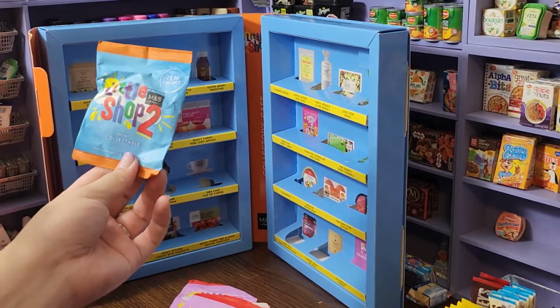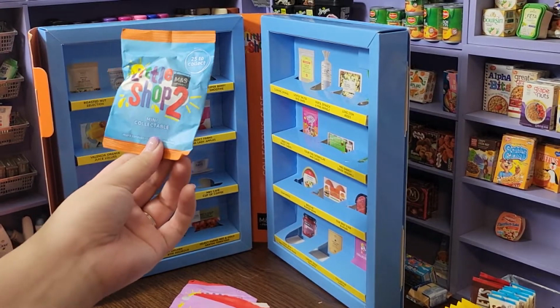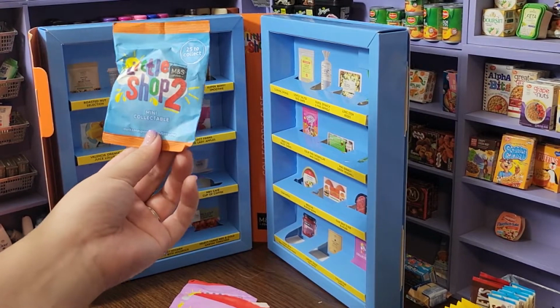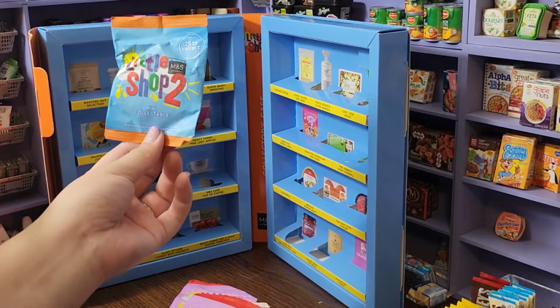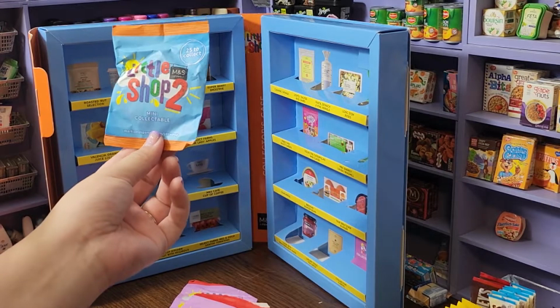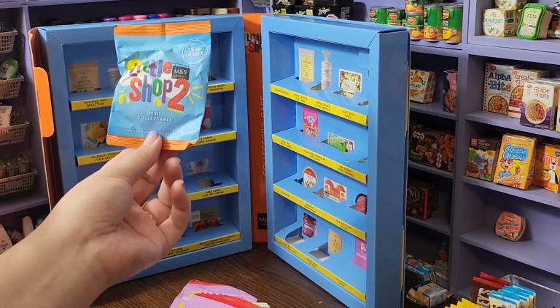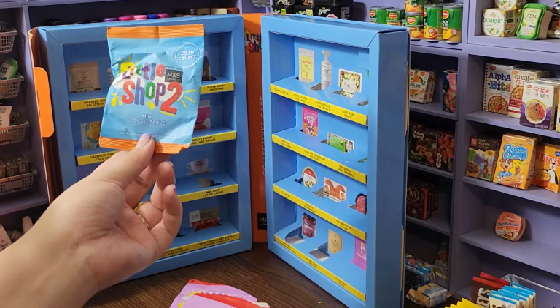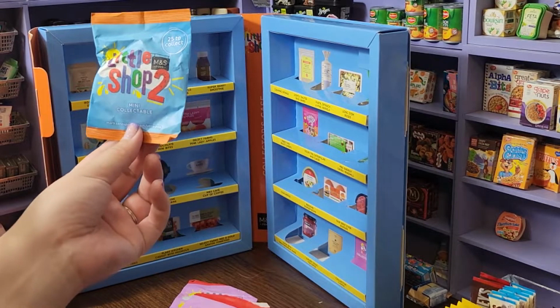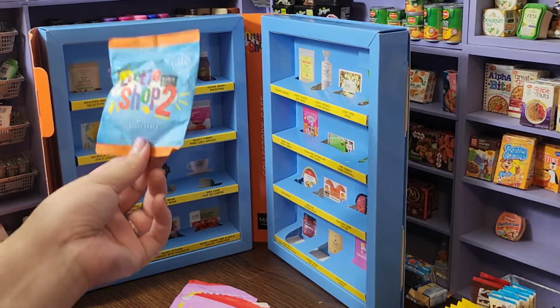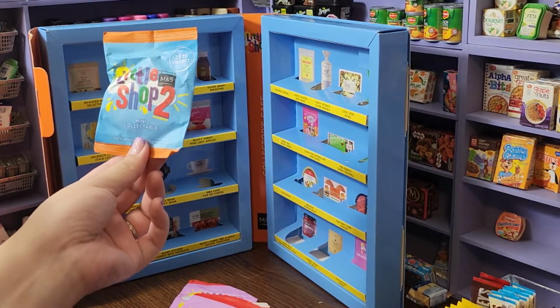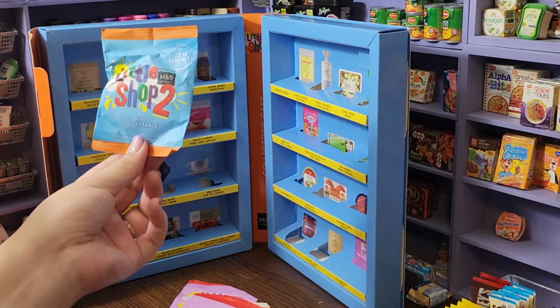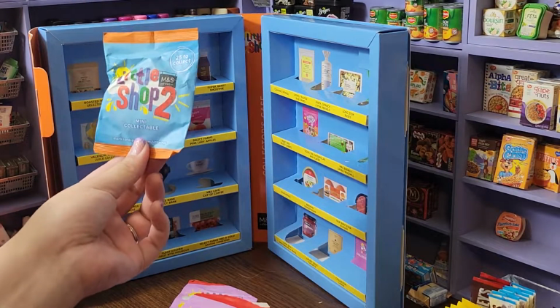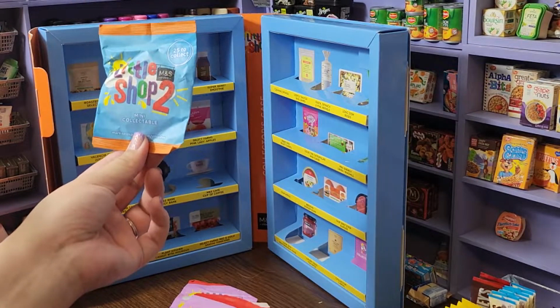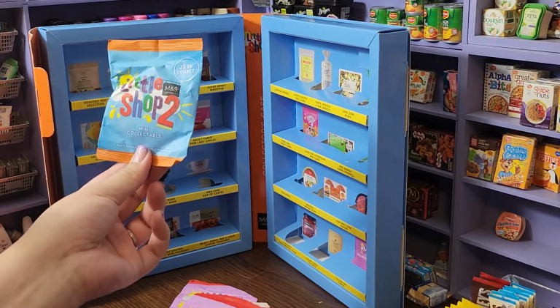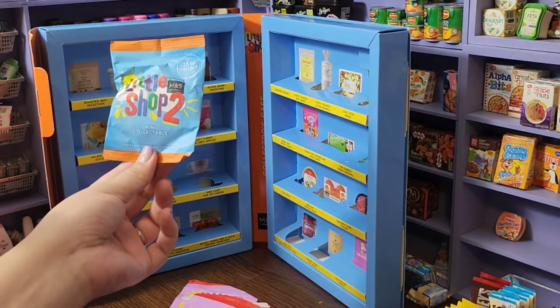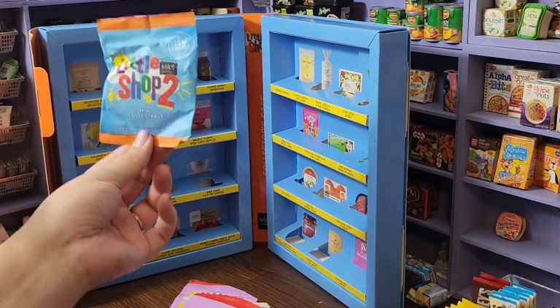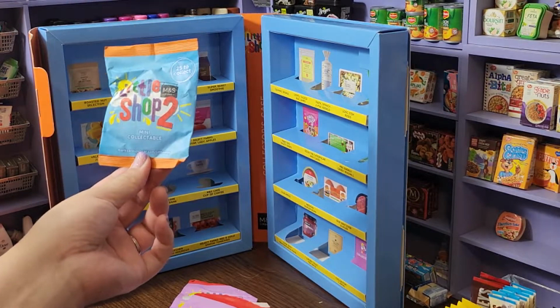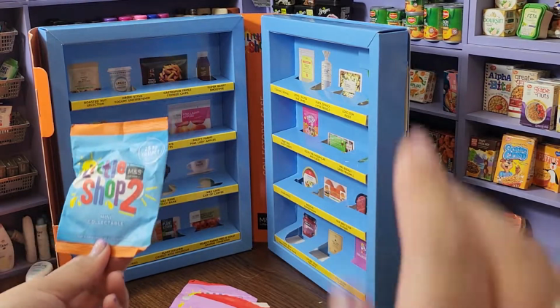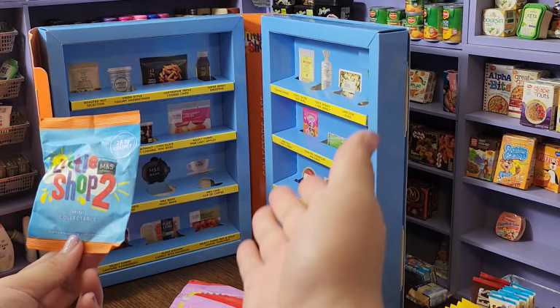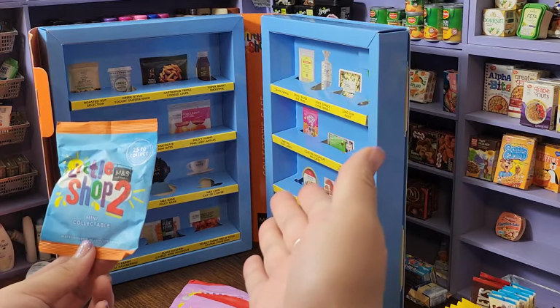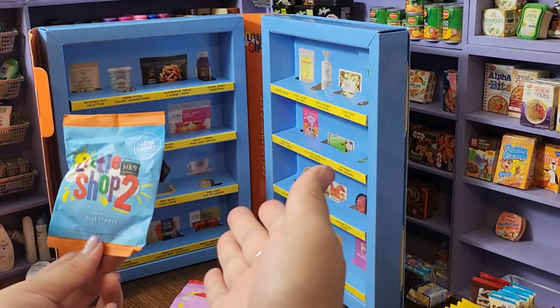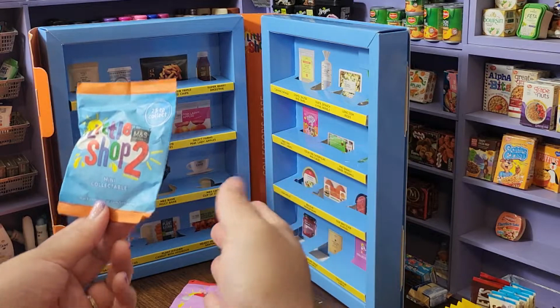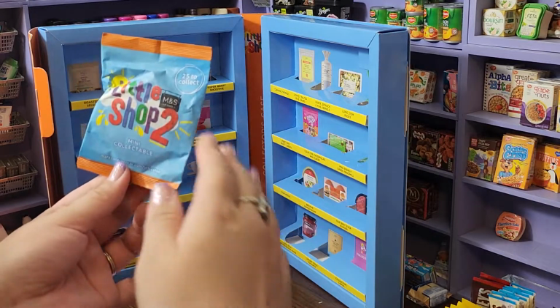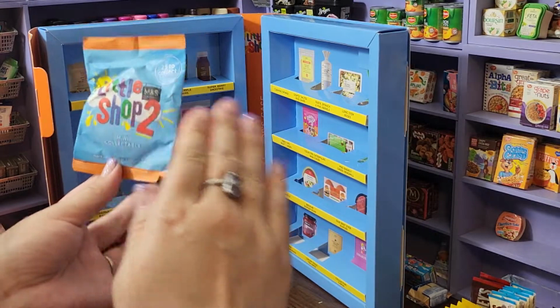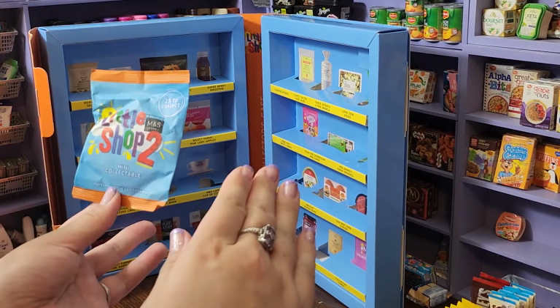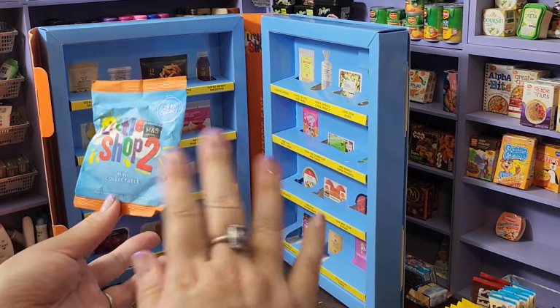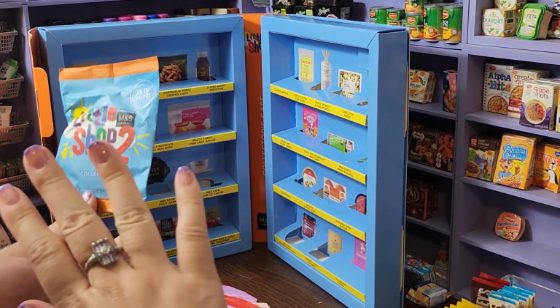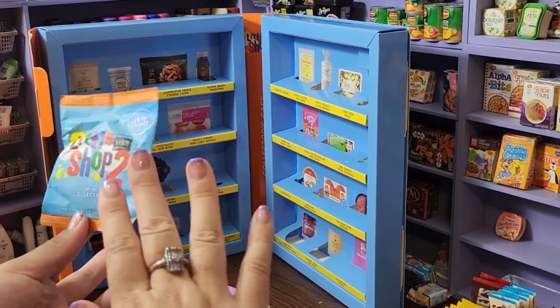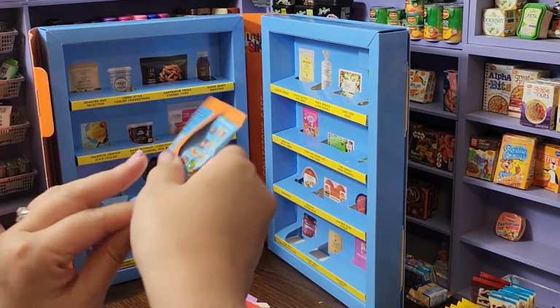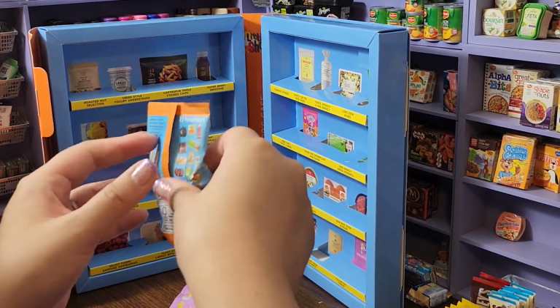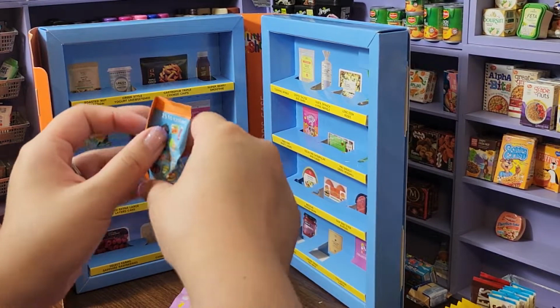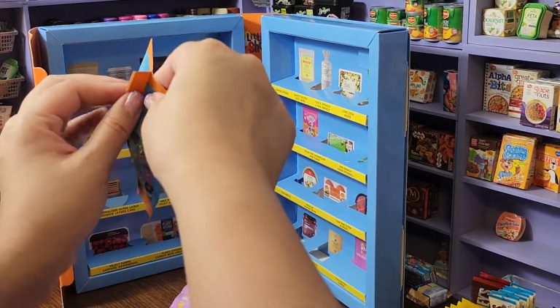Hey you guys, happy Tuesday! I'm so excited — I've got some Marks and Spencer's Little Shop 2. We've also got the collector's case. I've never opened any of these so all of these are going to be new to me. Let's get started!